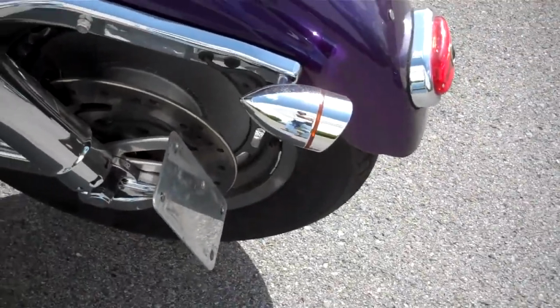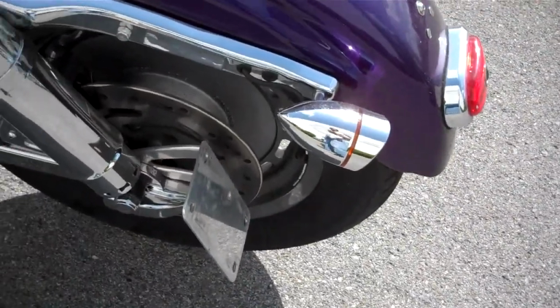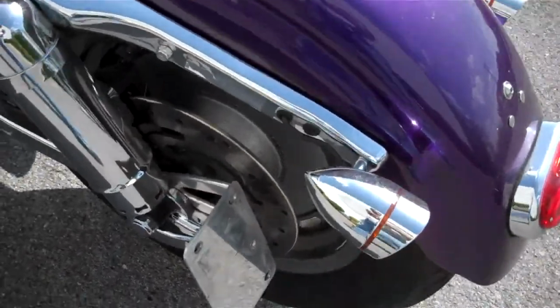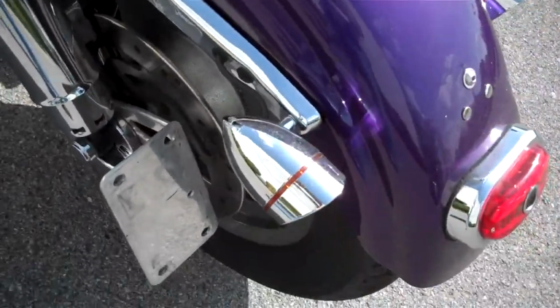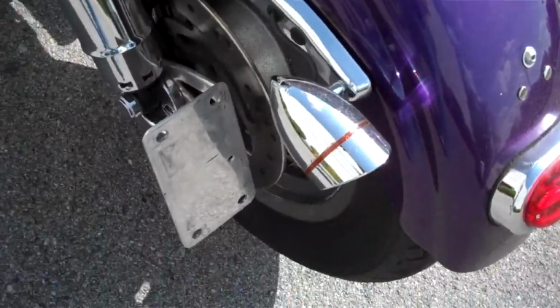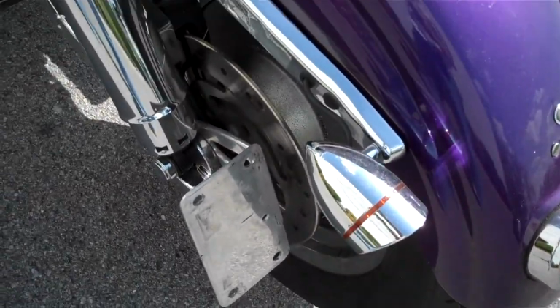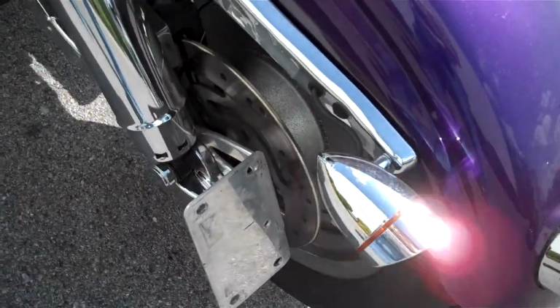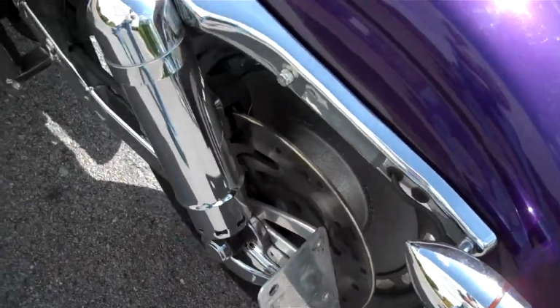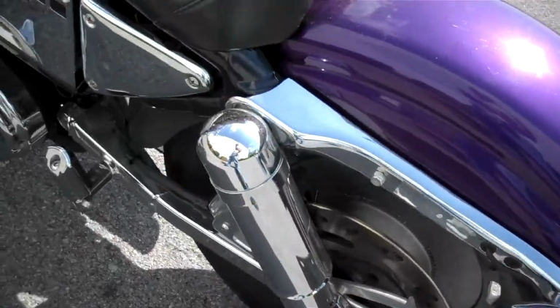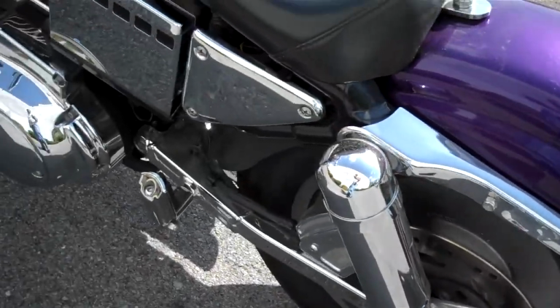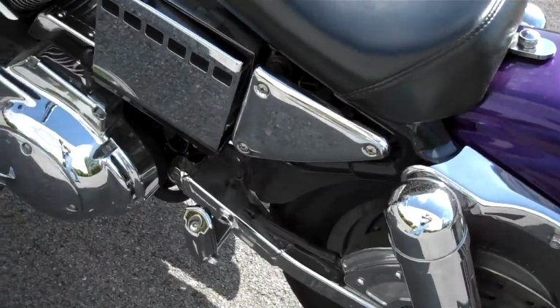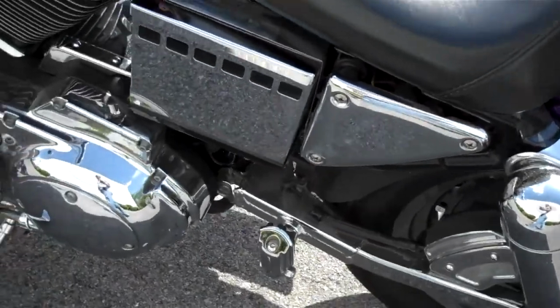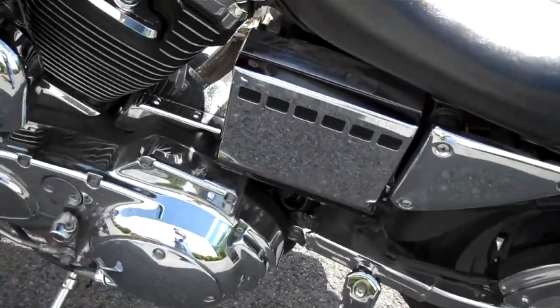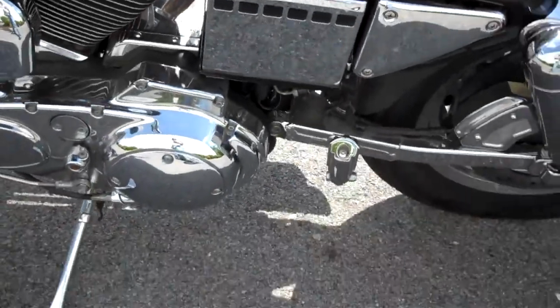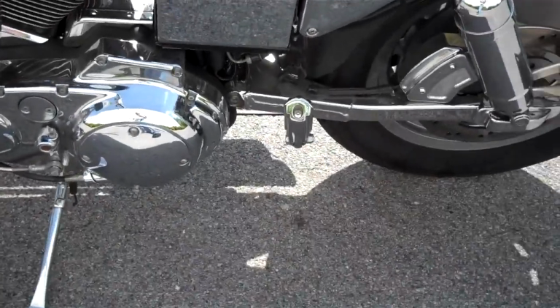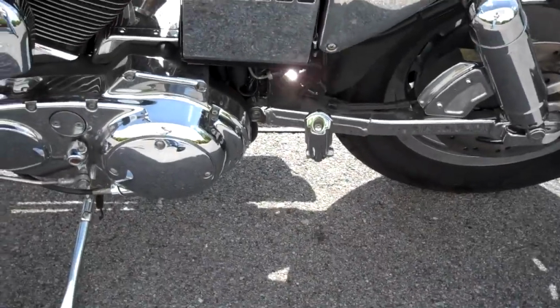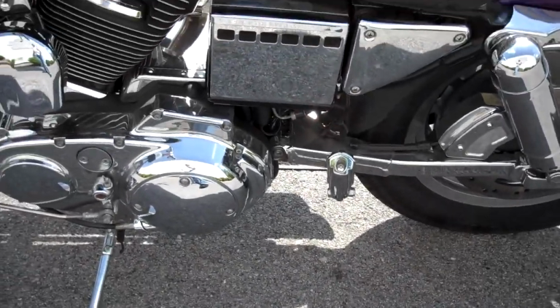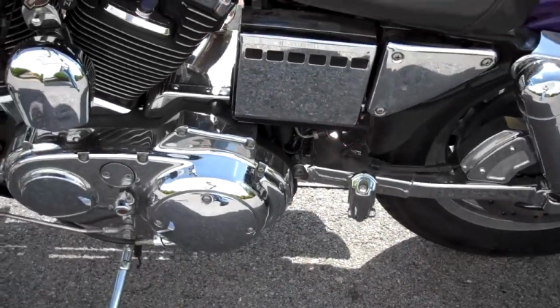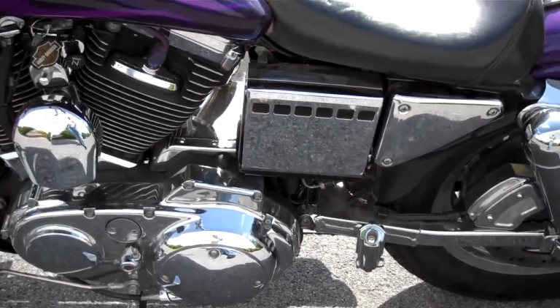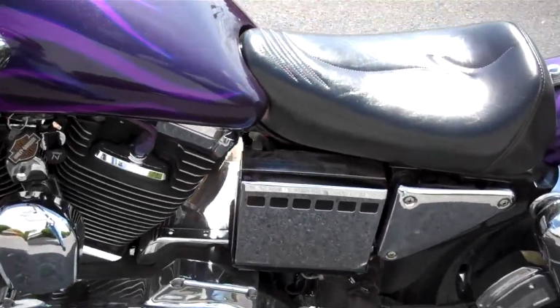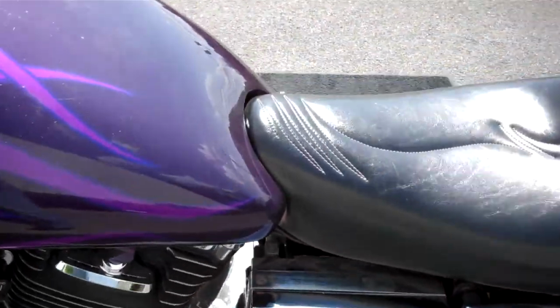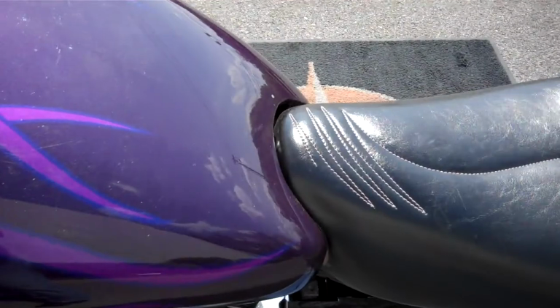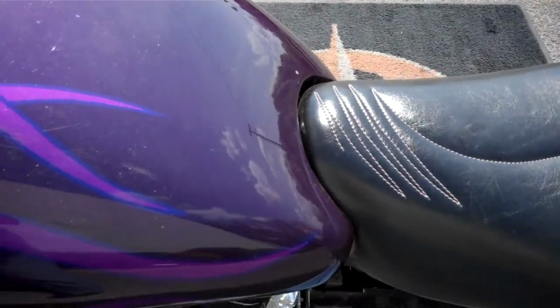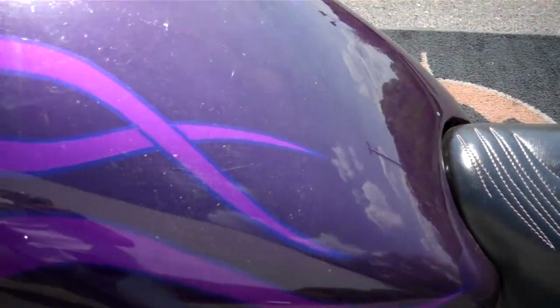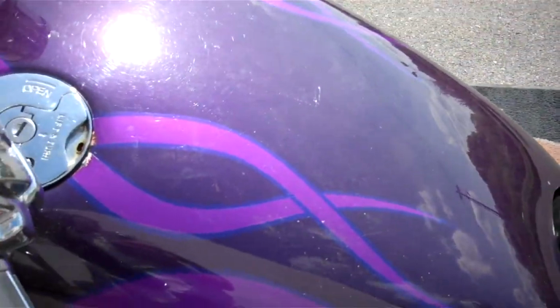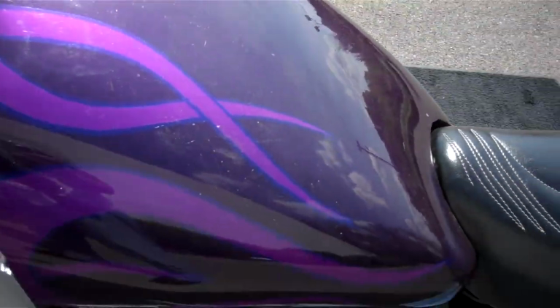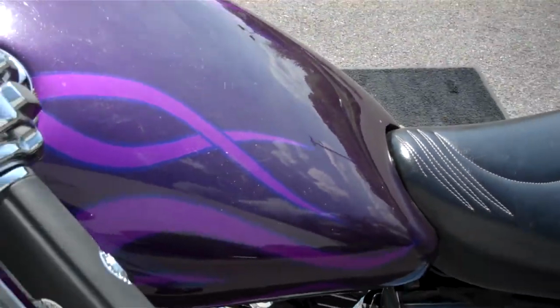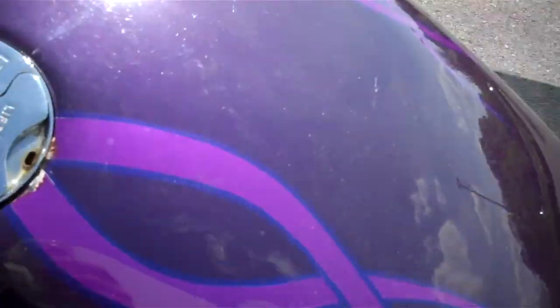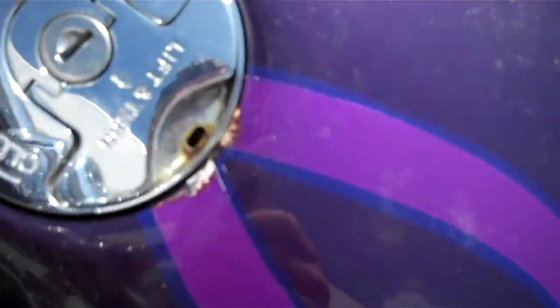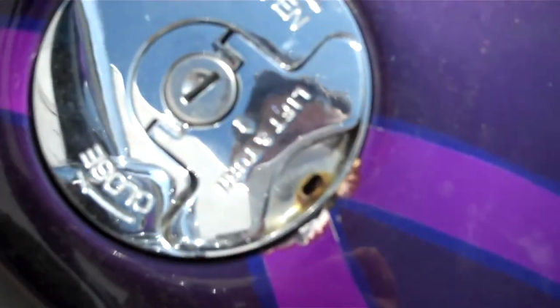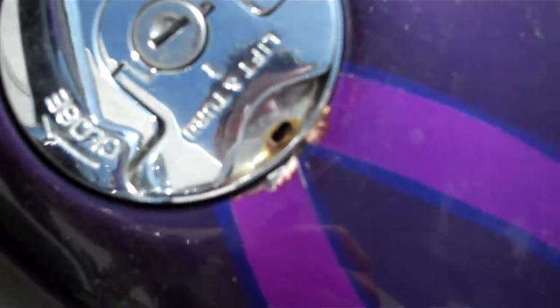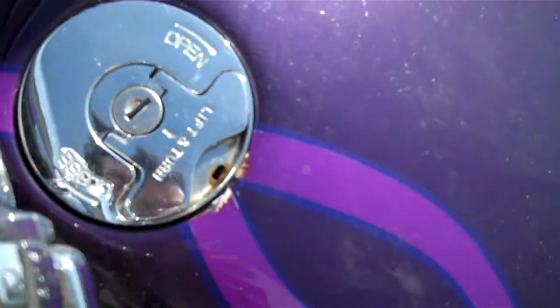Chrome on this side. The license plate is side mounted. Just a reminder, we can ship a motorcycle anywhere in the continental United States. Request any information online and I'll get back to you.